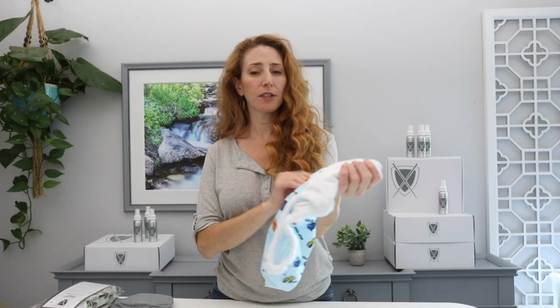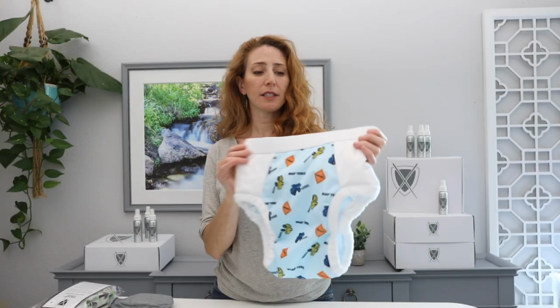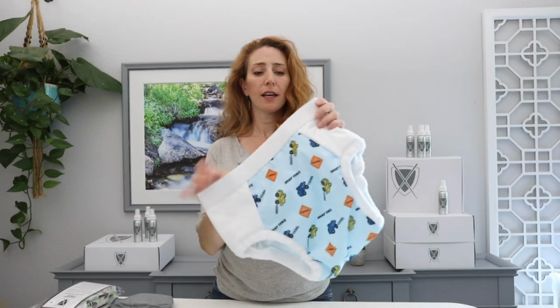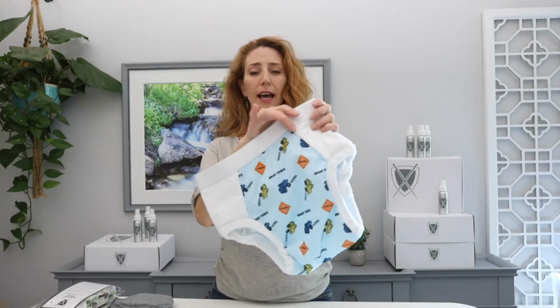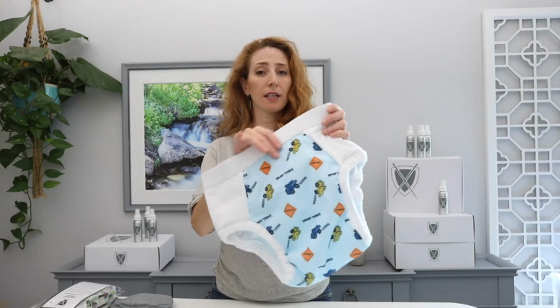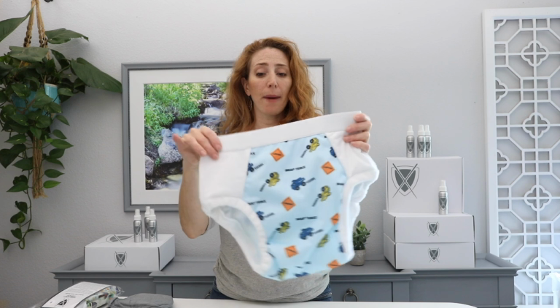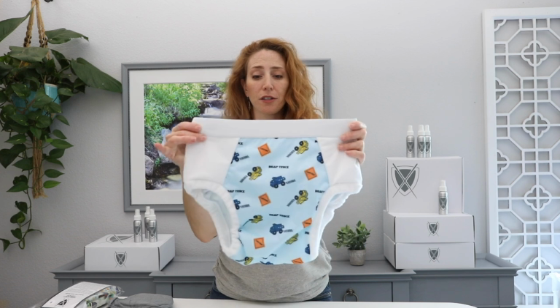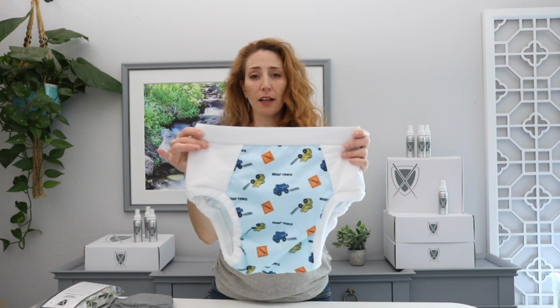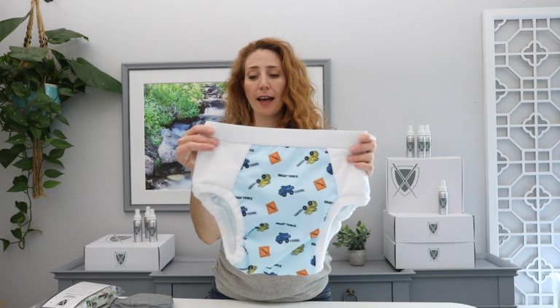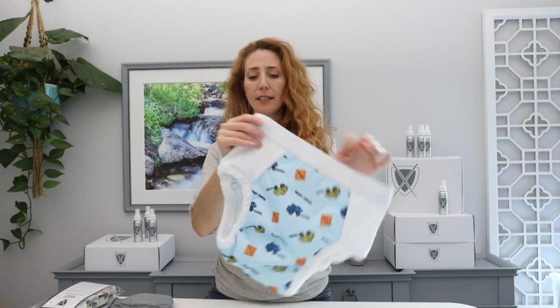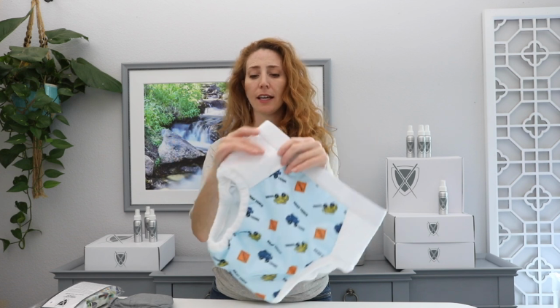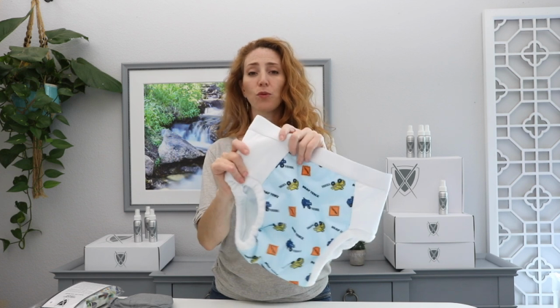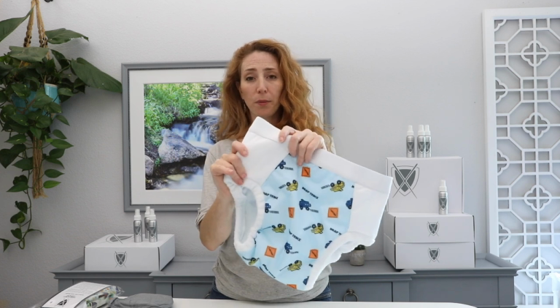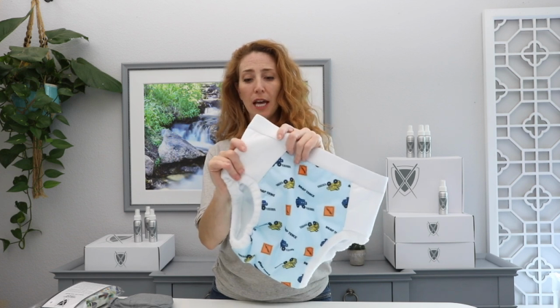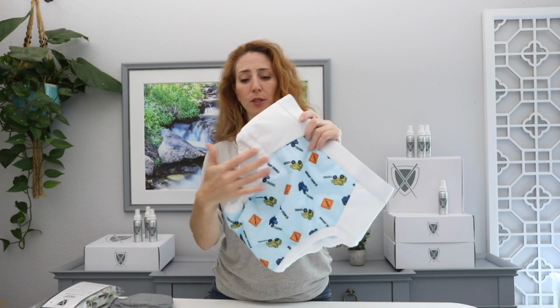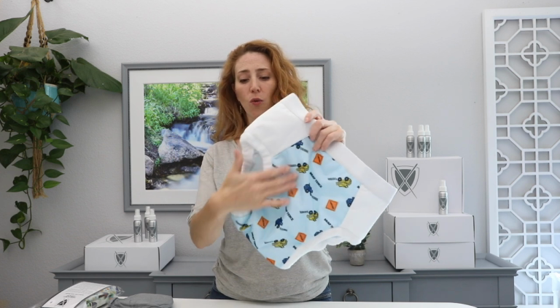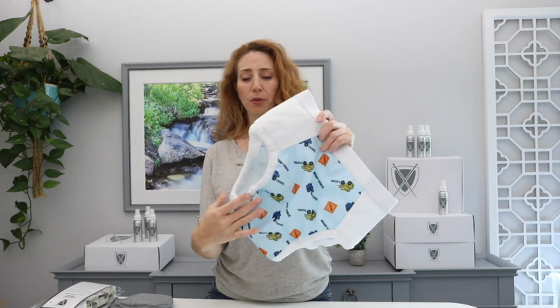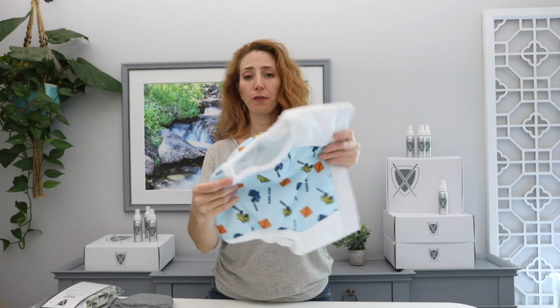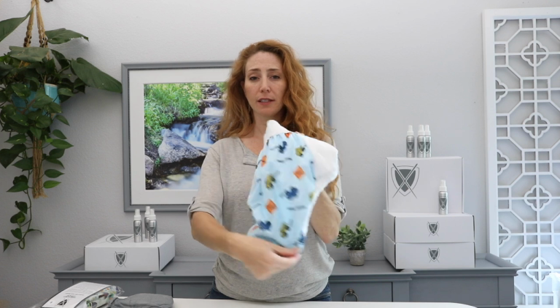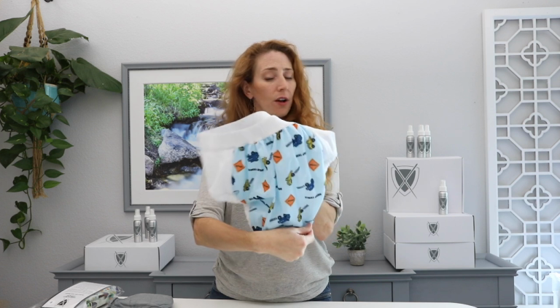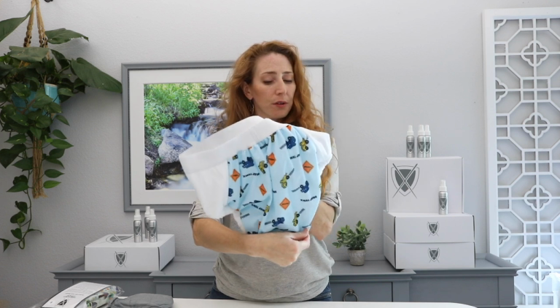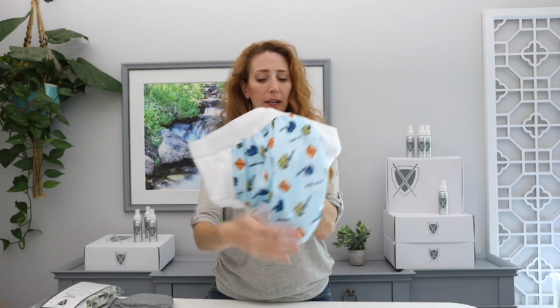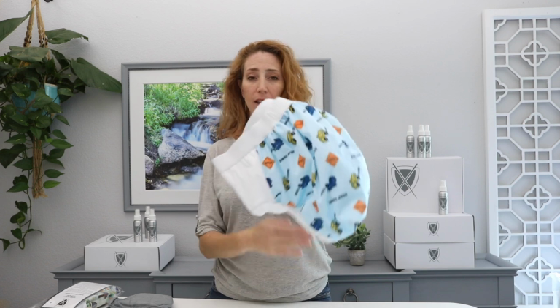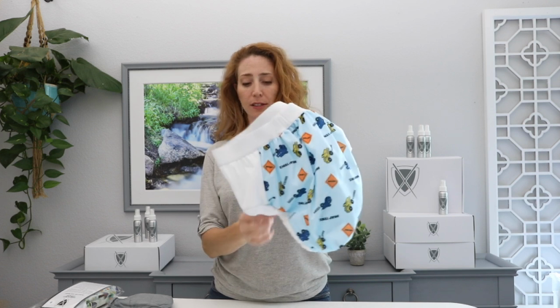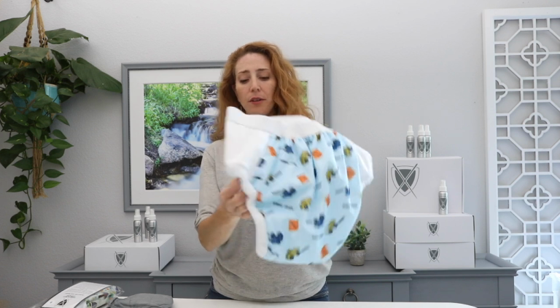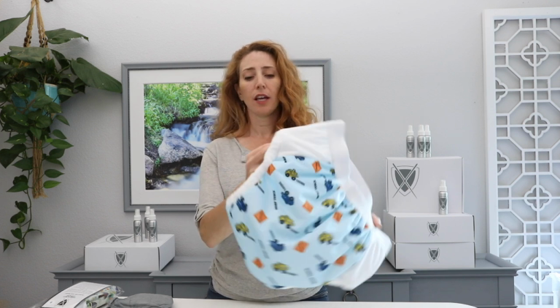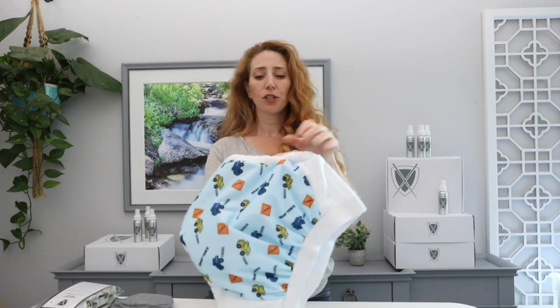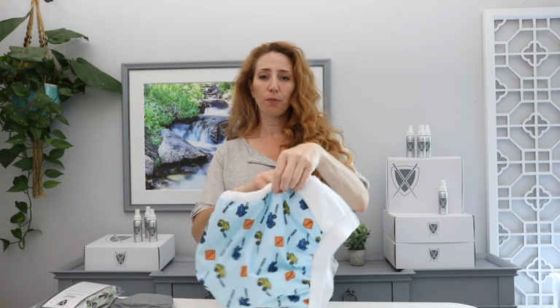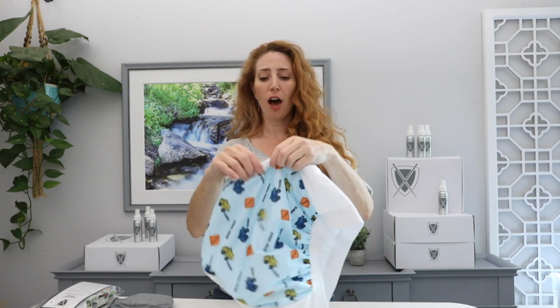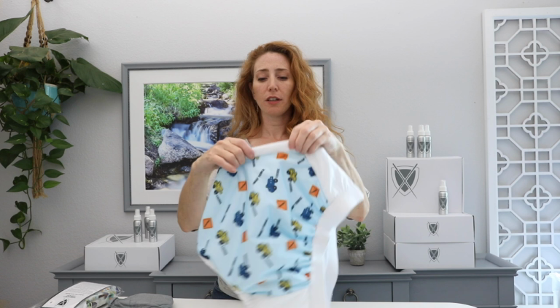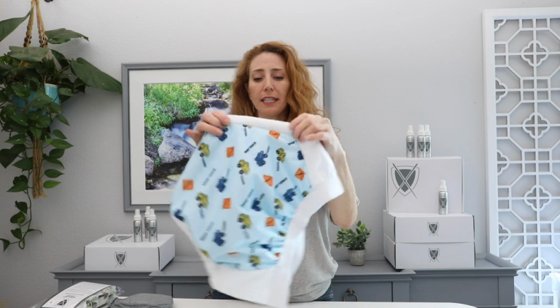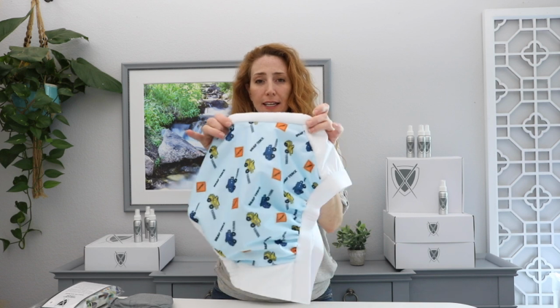As you can see it has boxer style elastic, it has waterproof tabs, waterproof face all through the body and the wet zone, and super soft fleece legs.